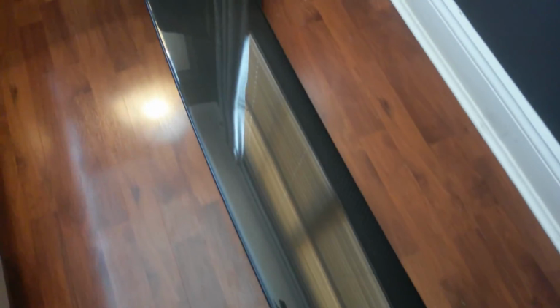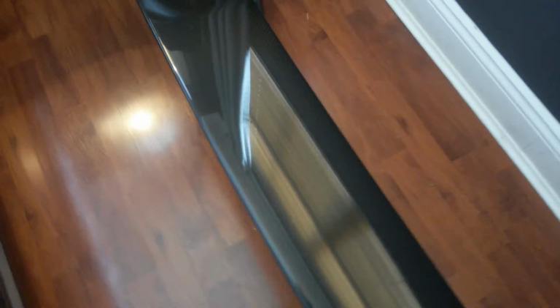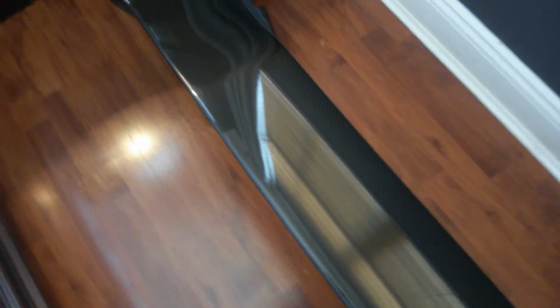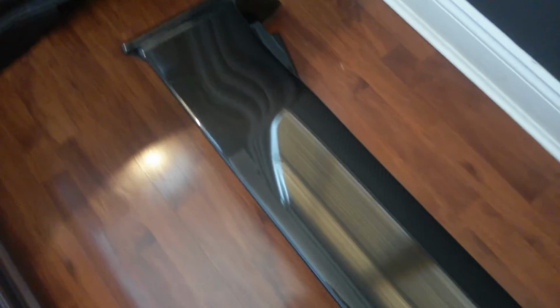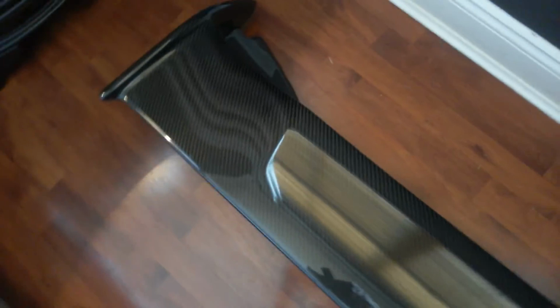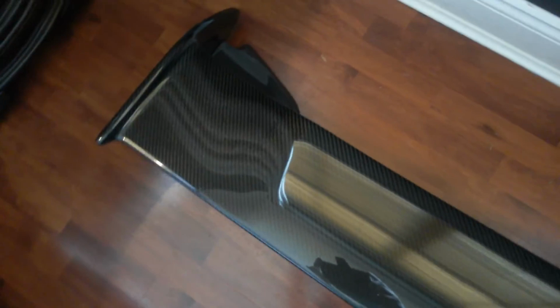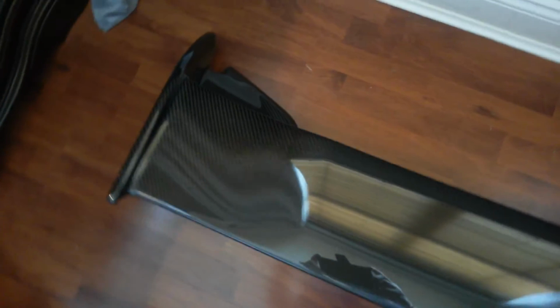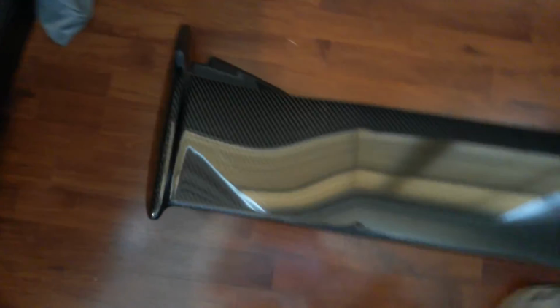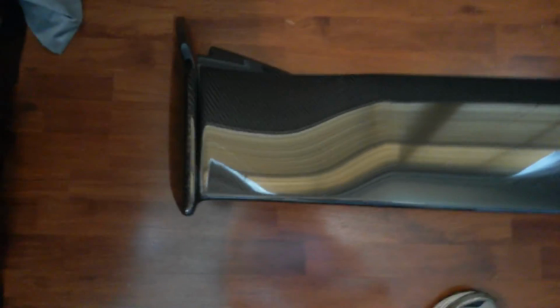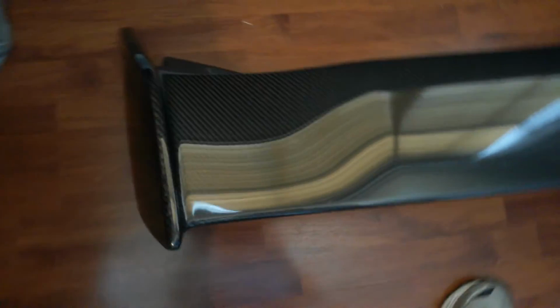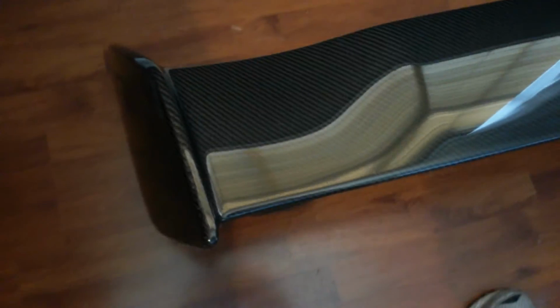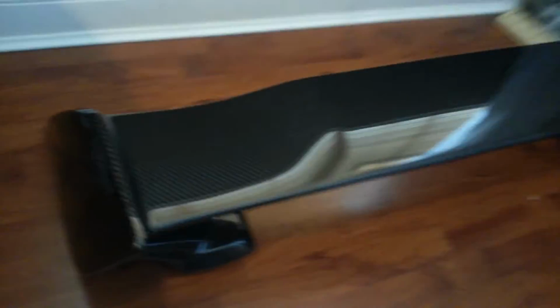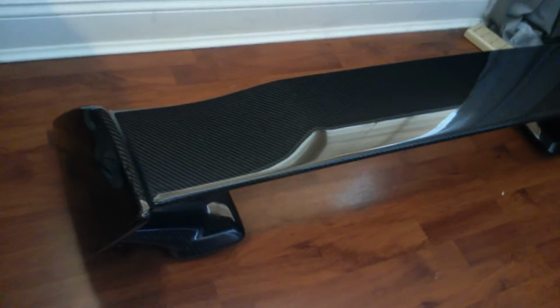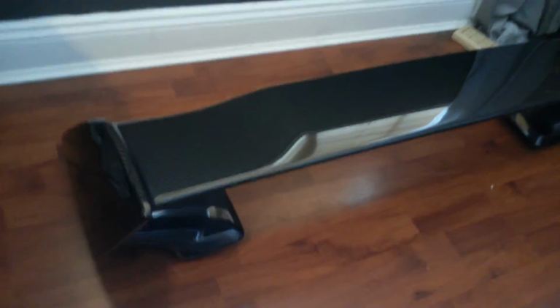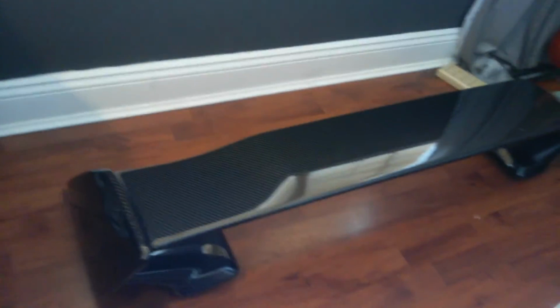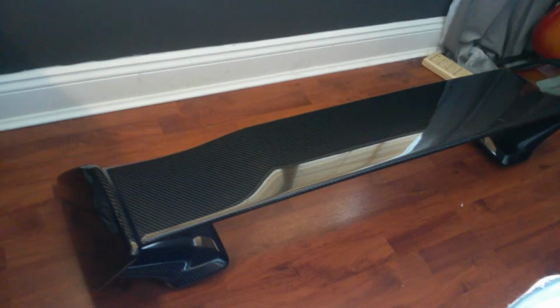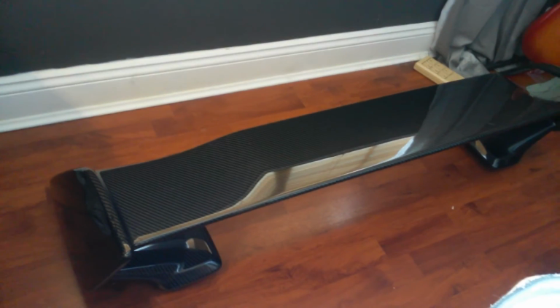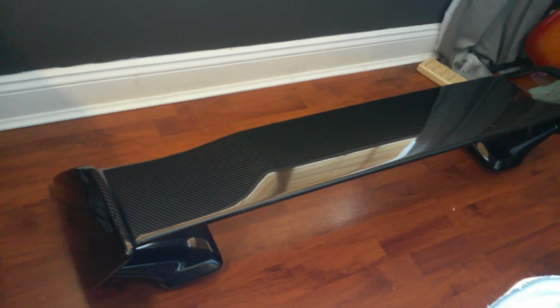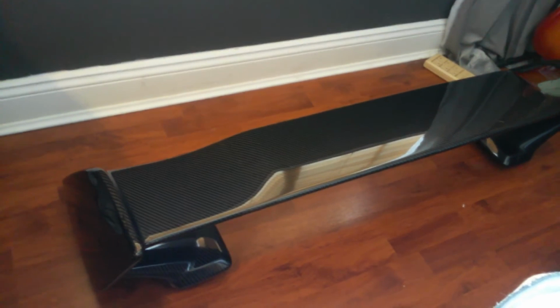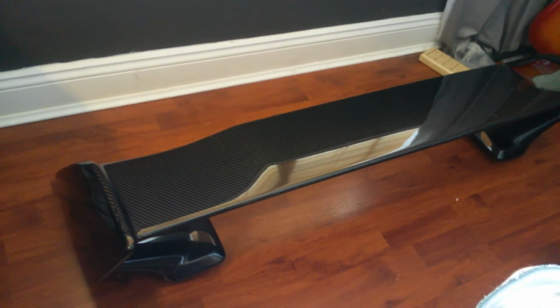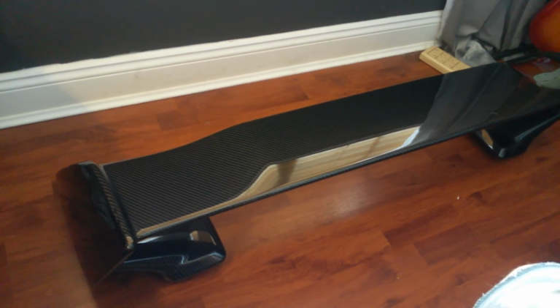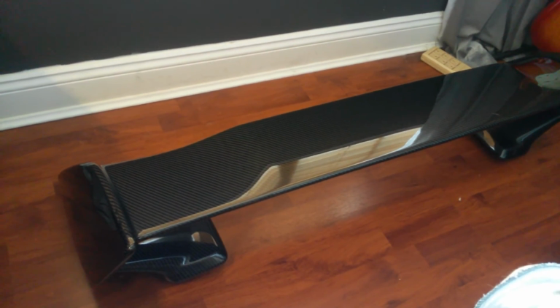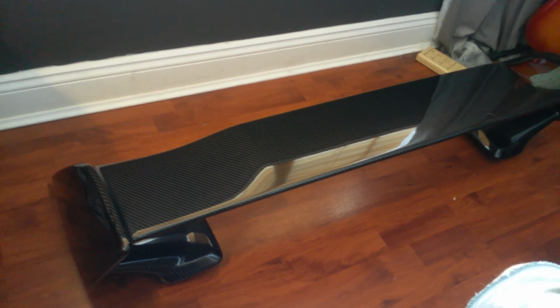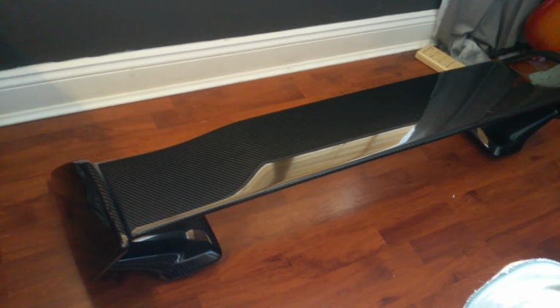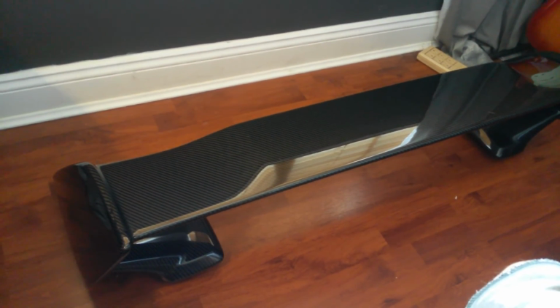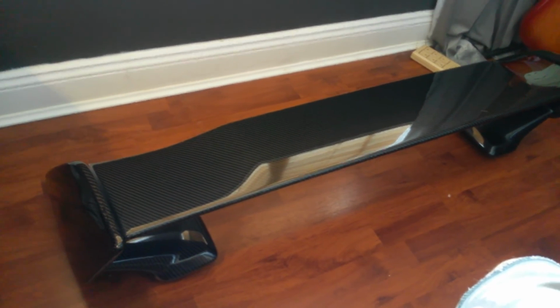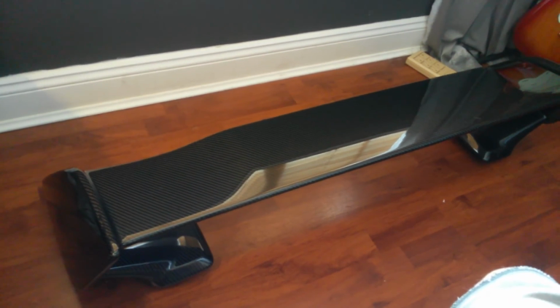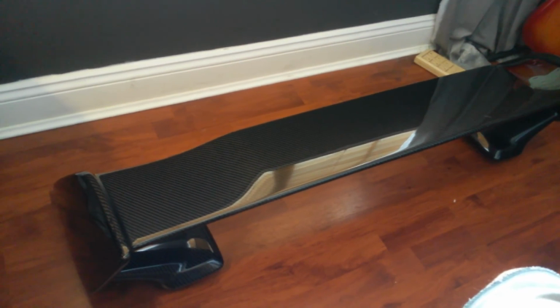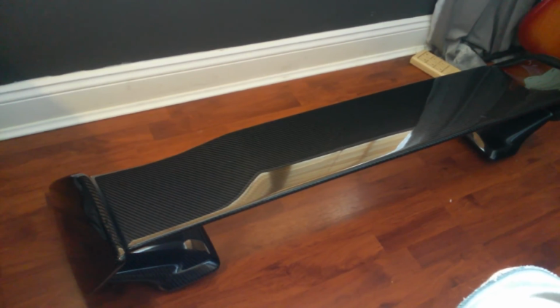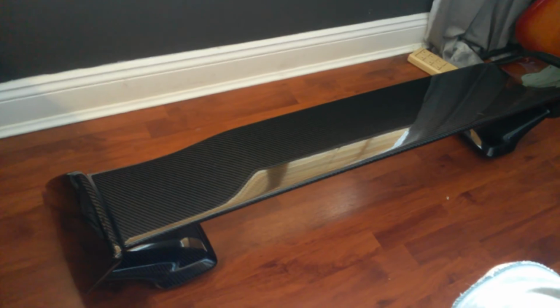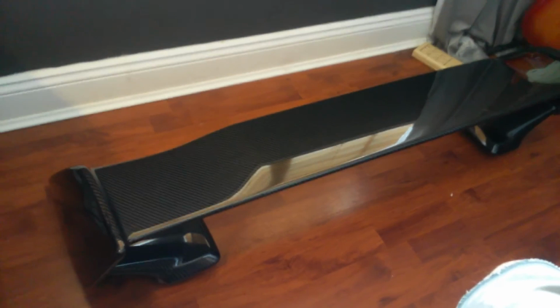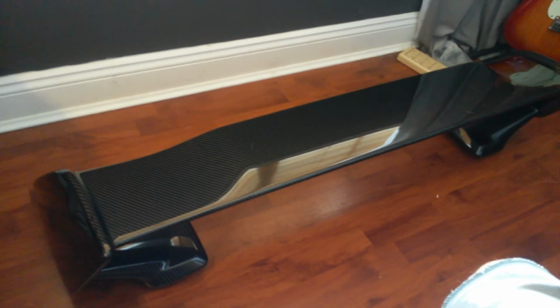But it actually got here okay. I've been waiting over three months for this thing, and it's here. It's in good shape. I'm keeping it in my room until I'm ready for the install, so I'll let you guys know what's up. Peace out.